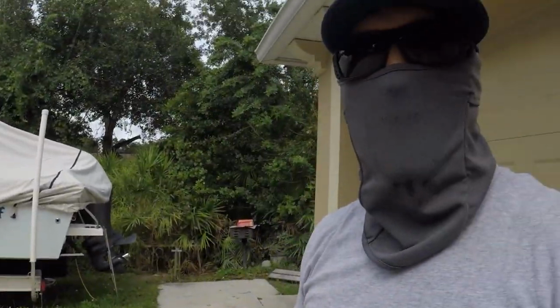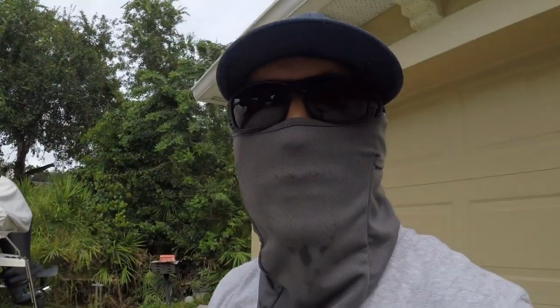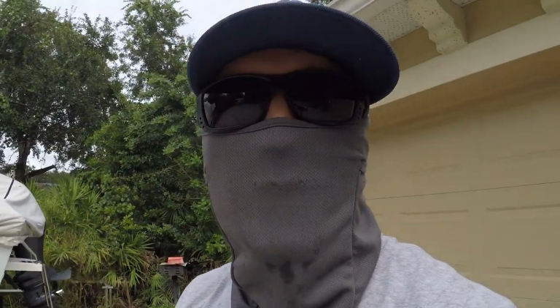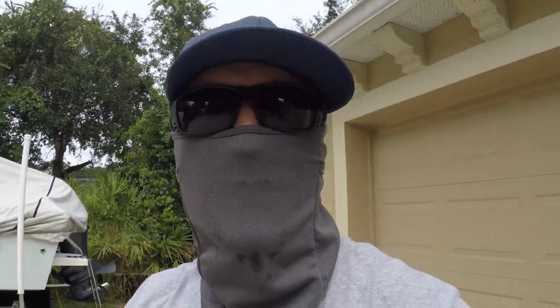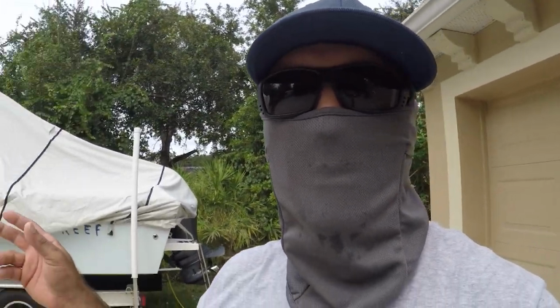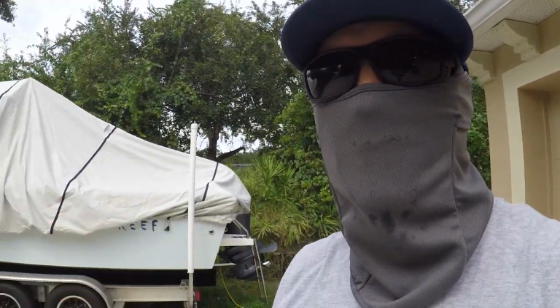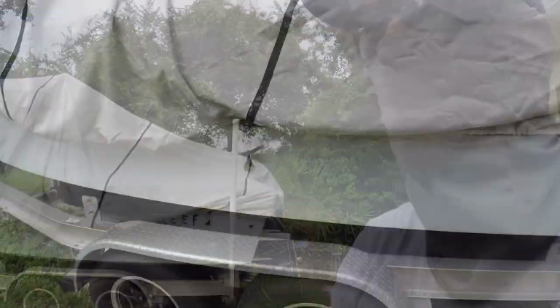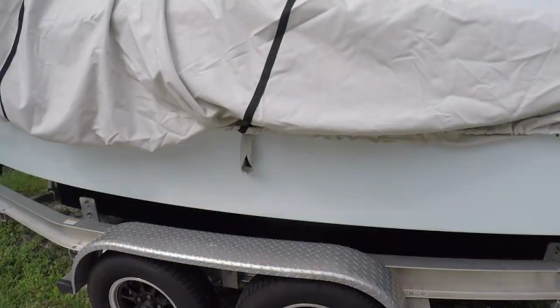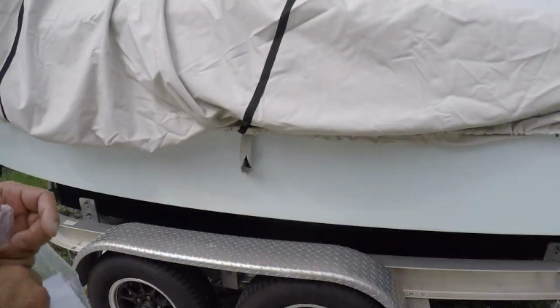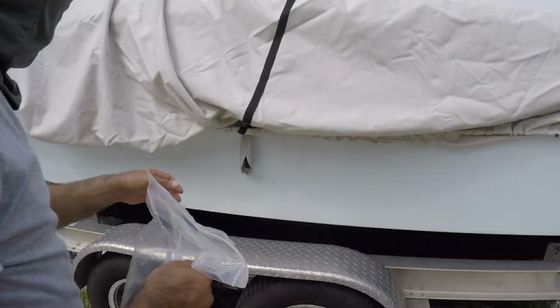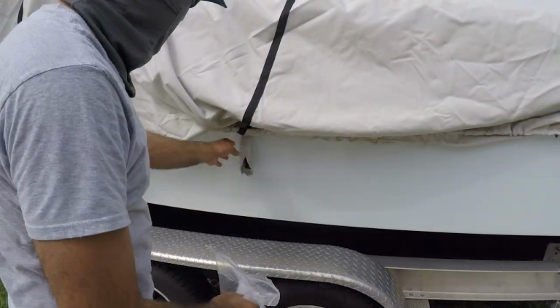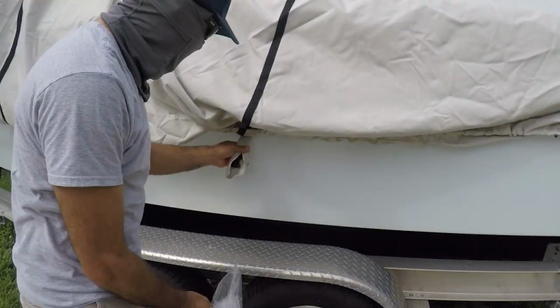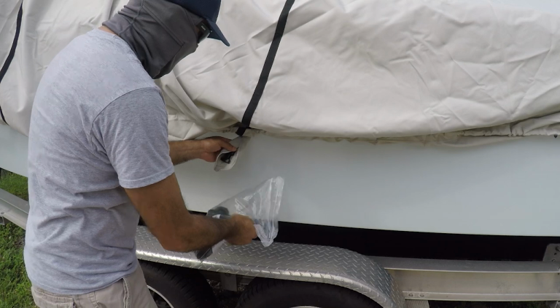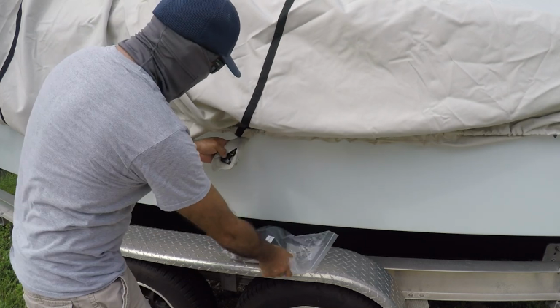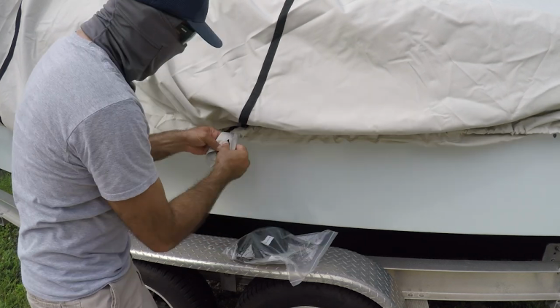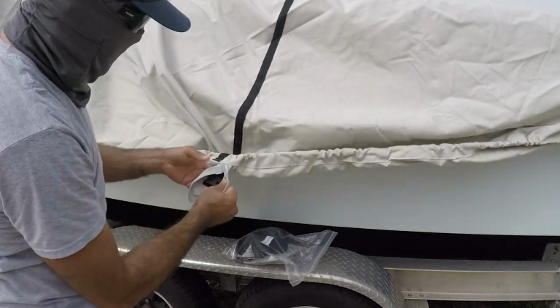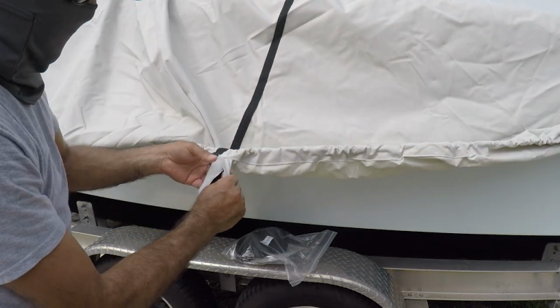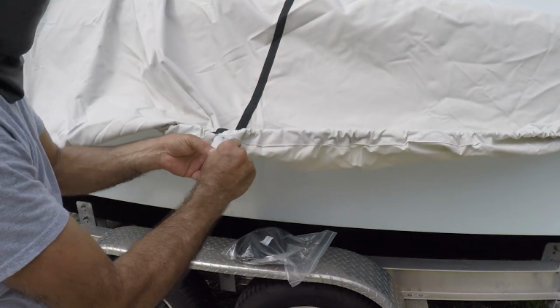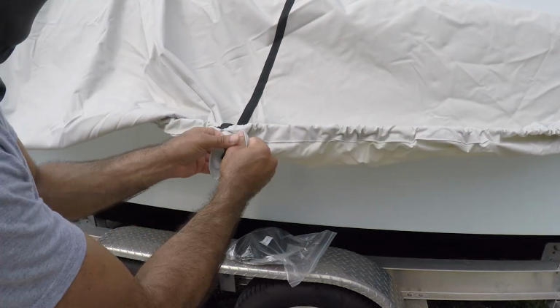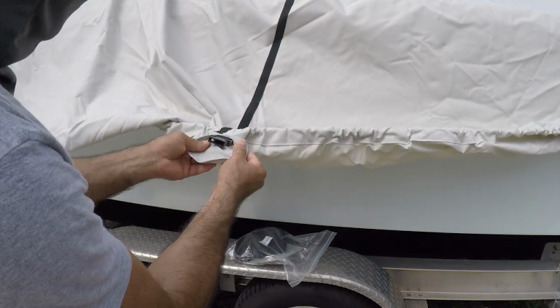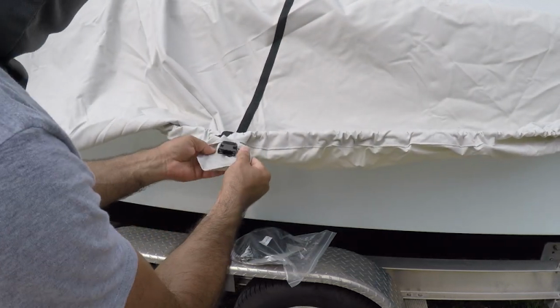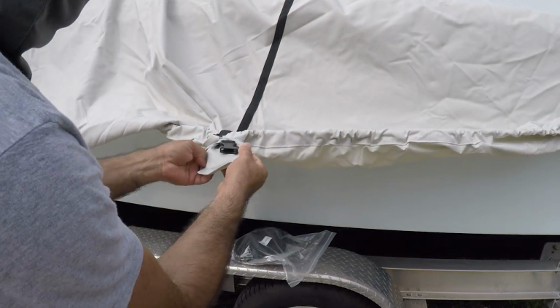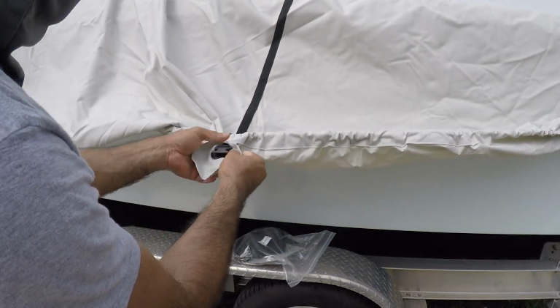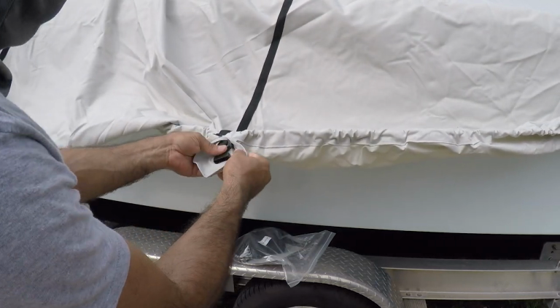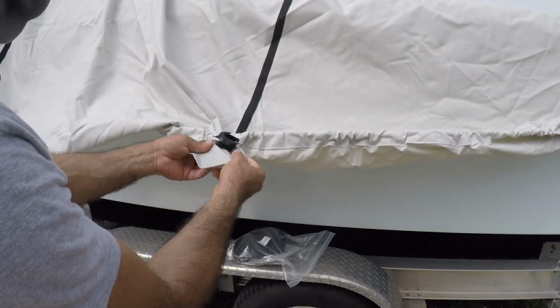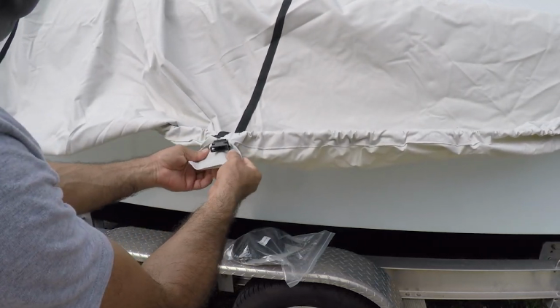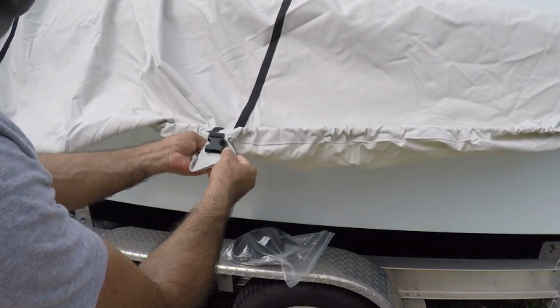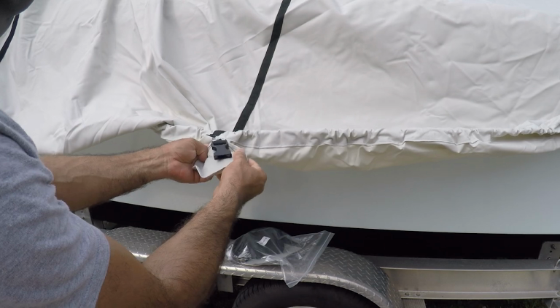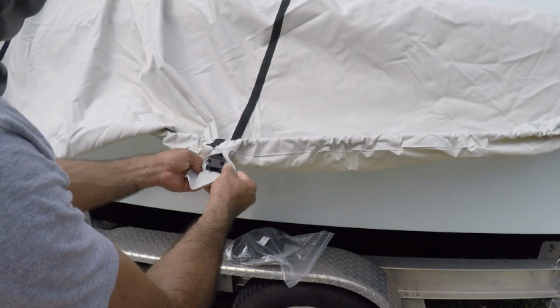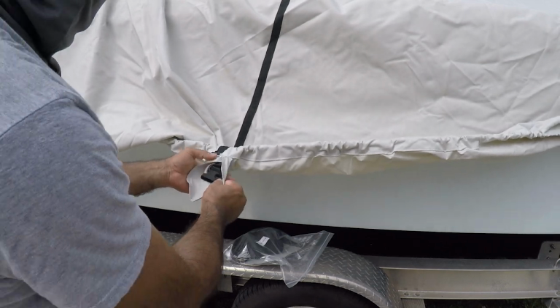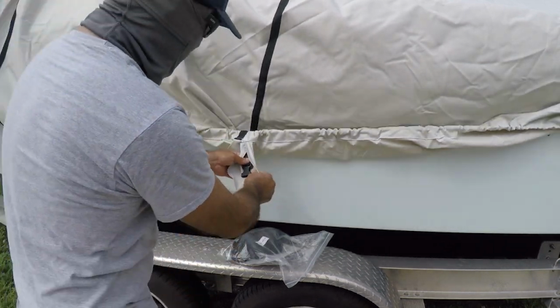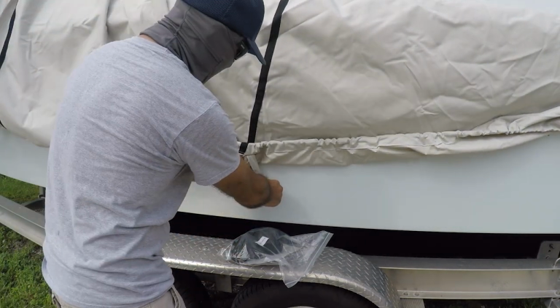Now what I have to do is strap it up. The straps come with this little sleeve here to protect, so that way you don't scratch the gel coat of the paint of the boat — very clever.